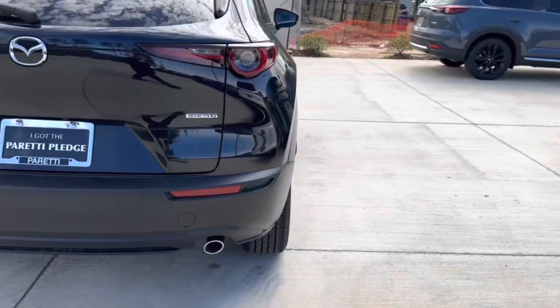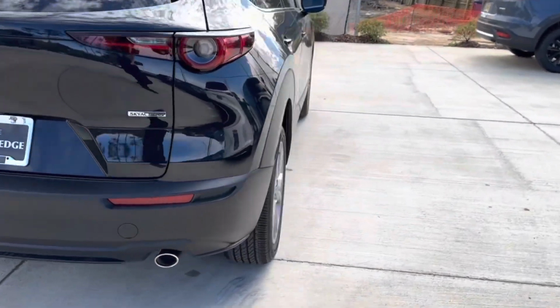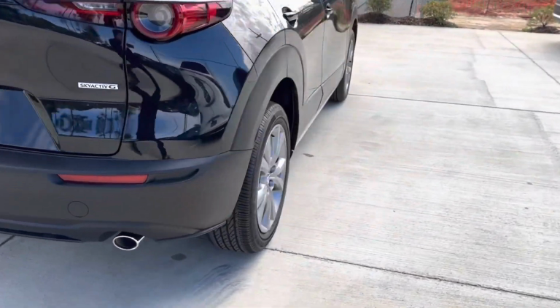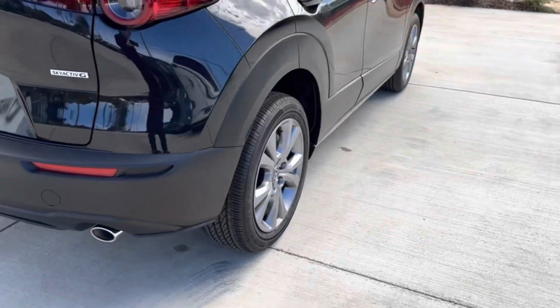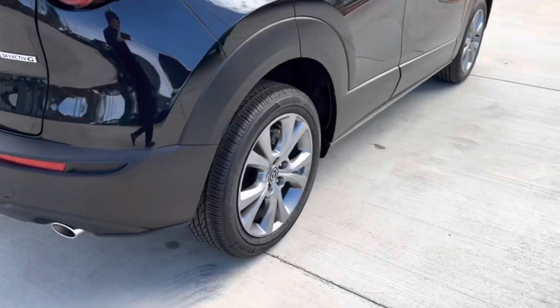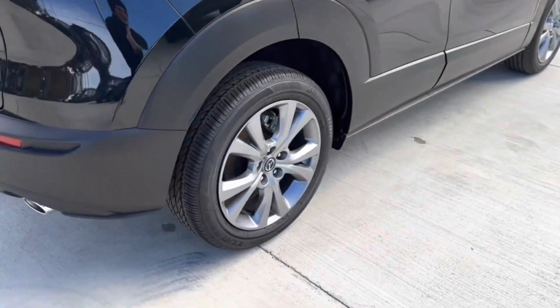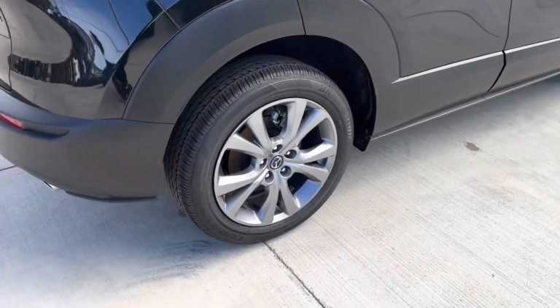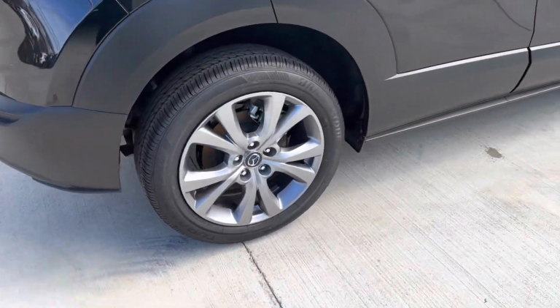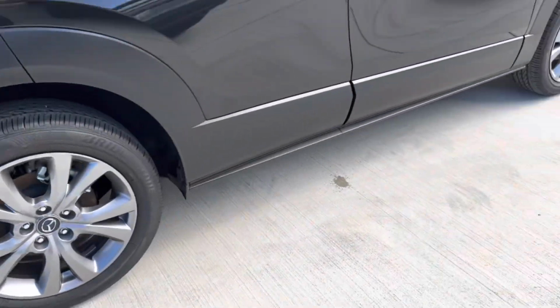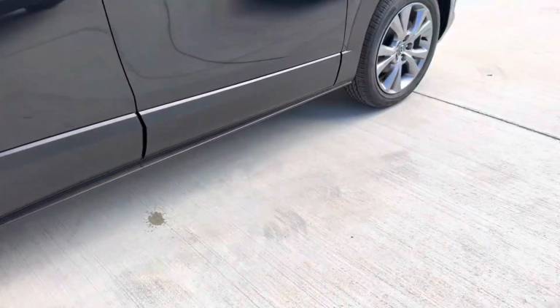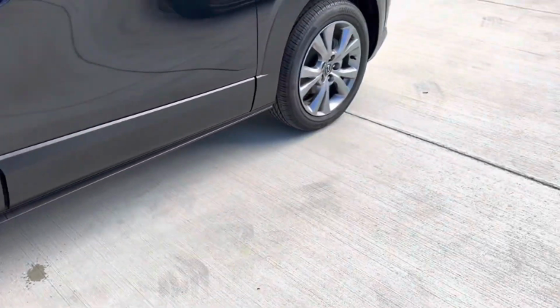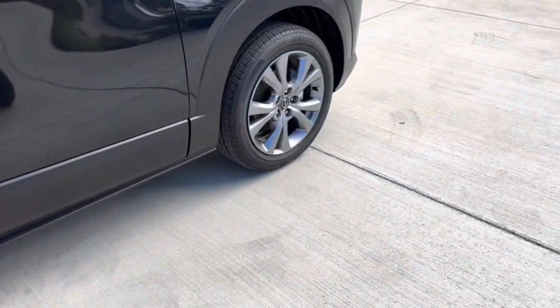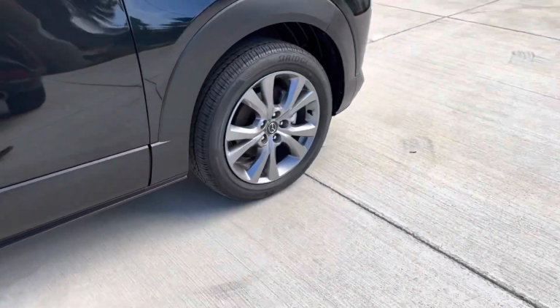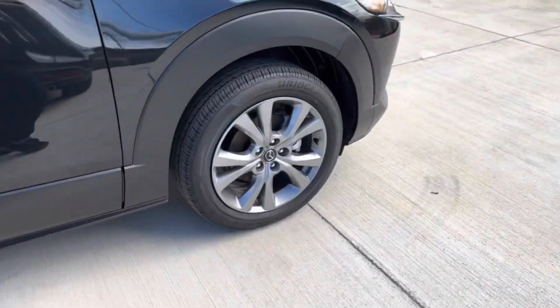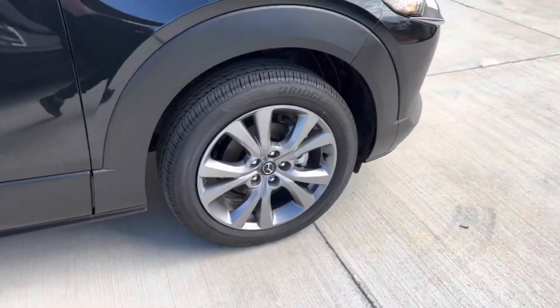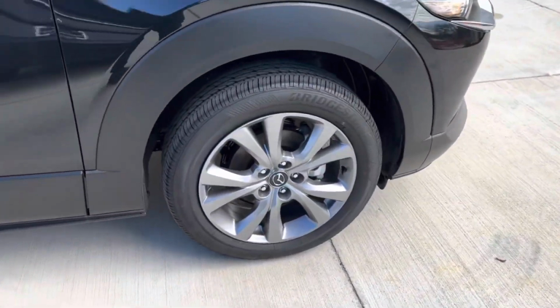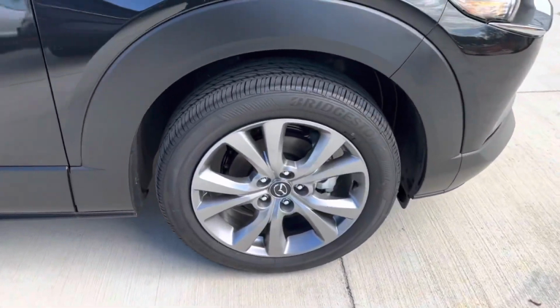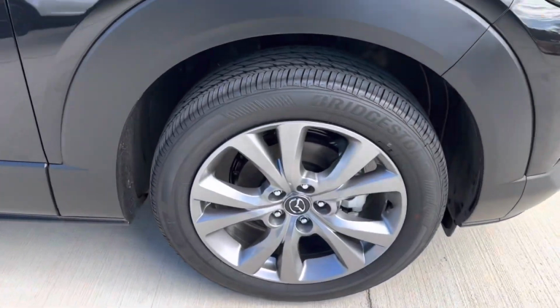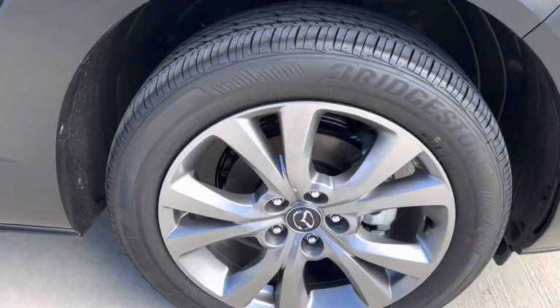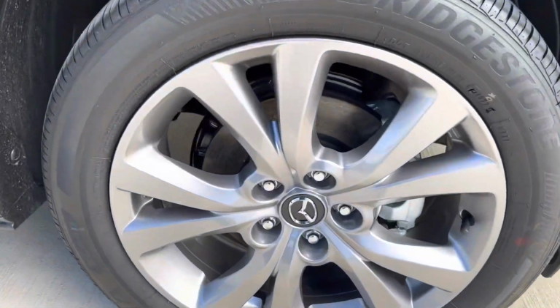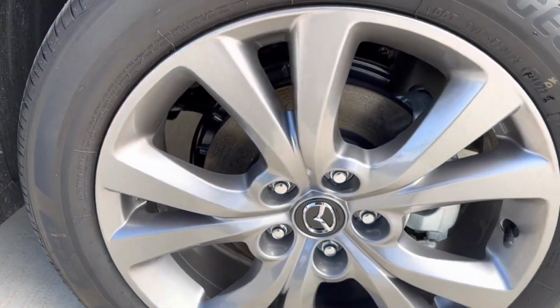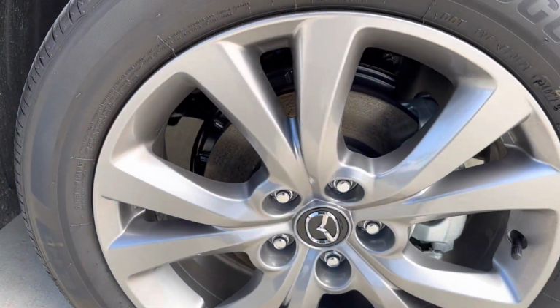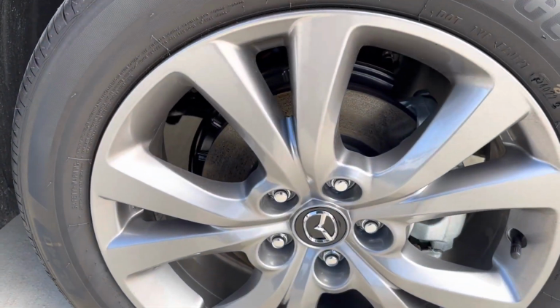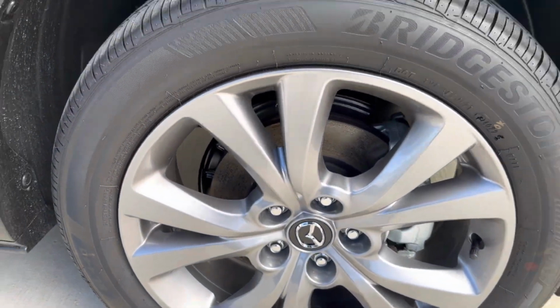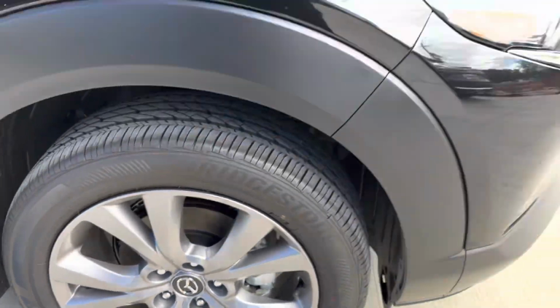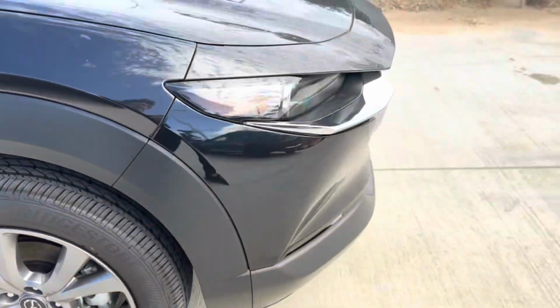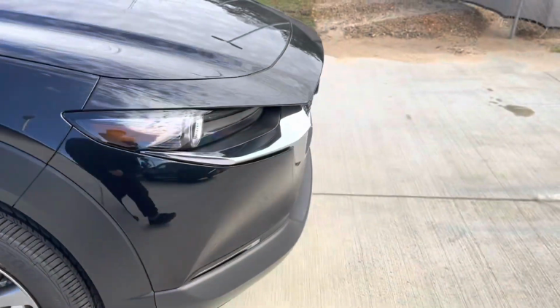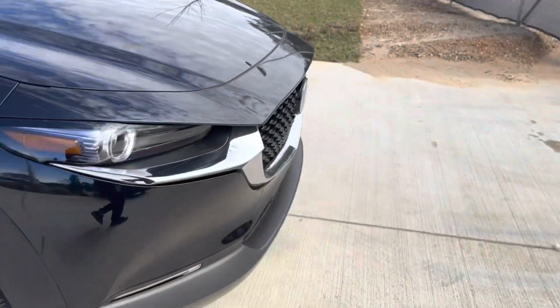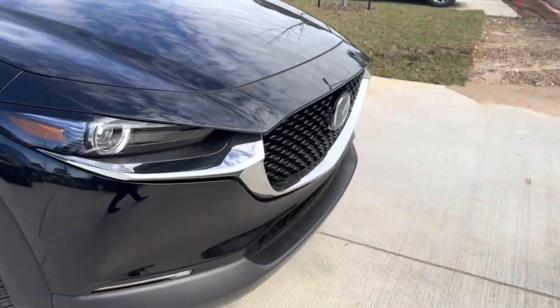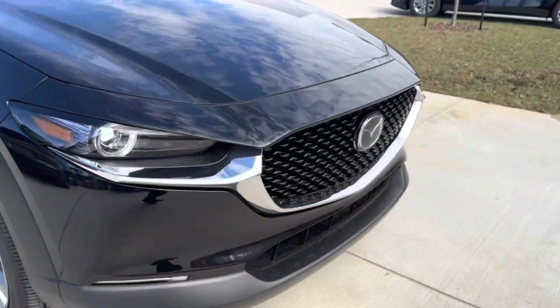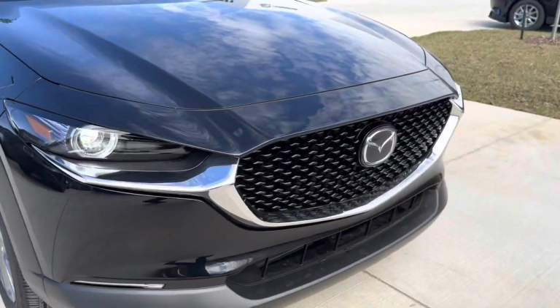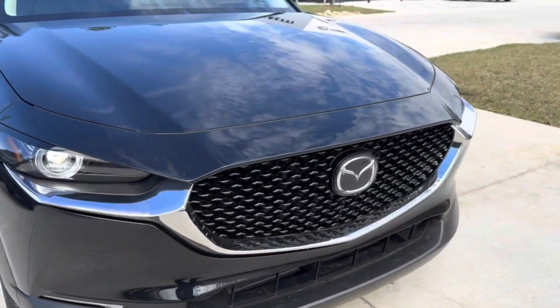...we see that we have our lovely 18-inch alloy wheels which have a split spoke design and the Mazda emblem in the center. Coming back to the front of the vehicle, we get a good look at that 3D Mazda grille.